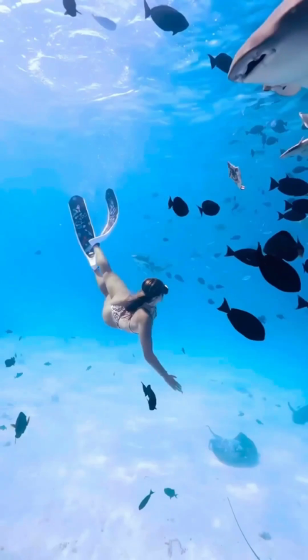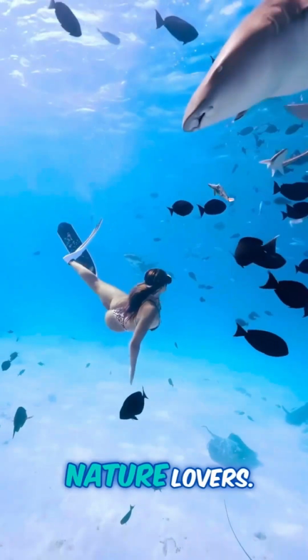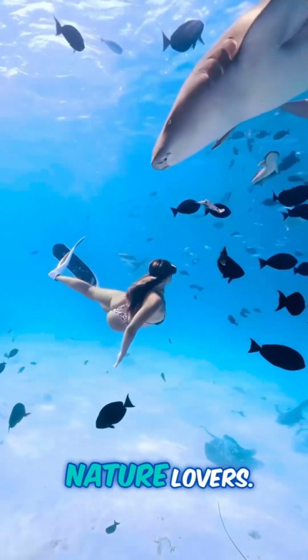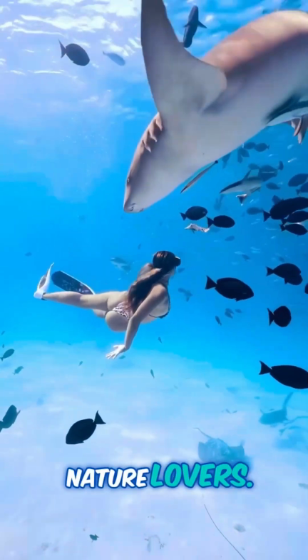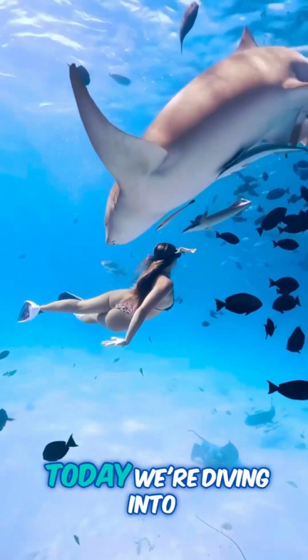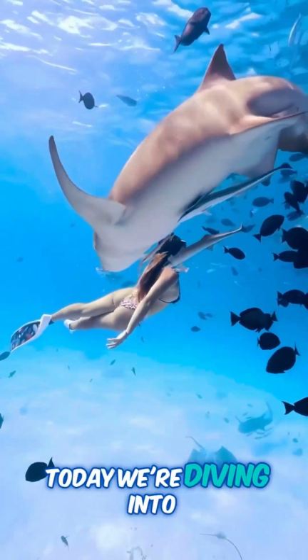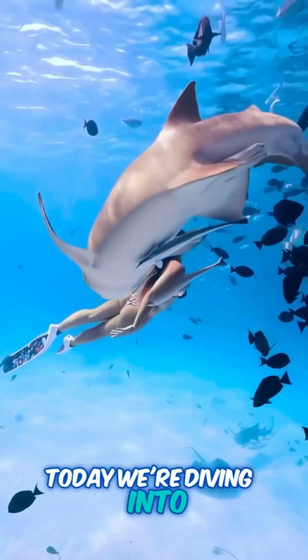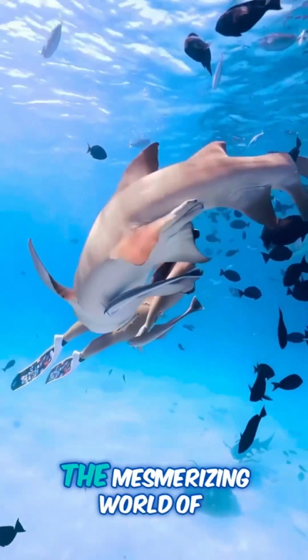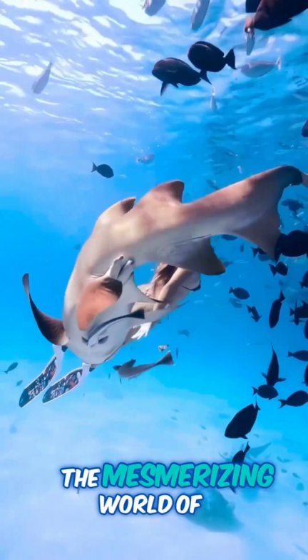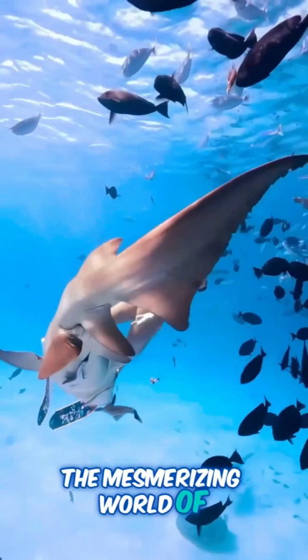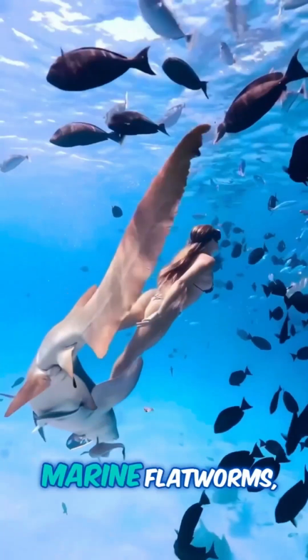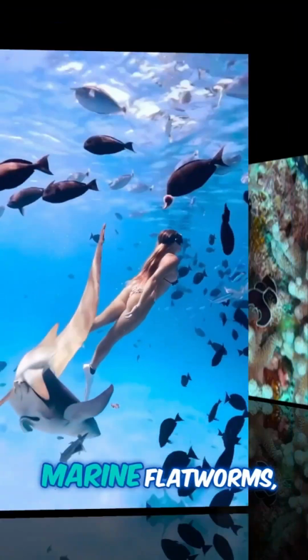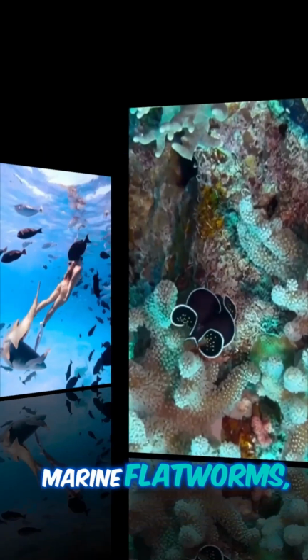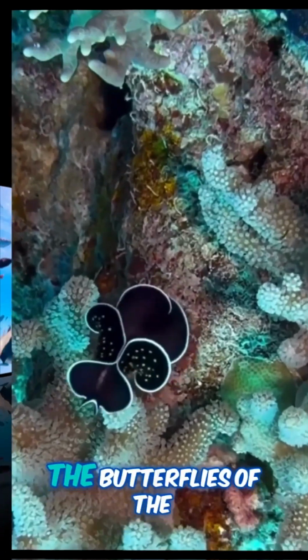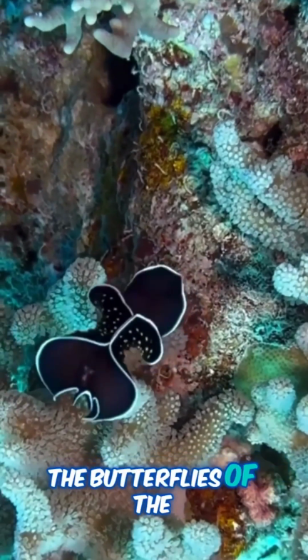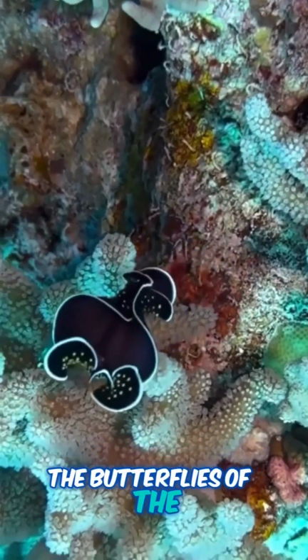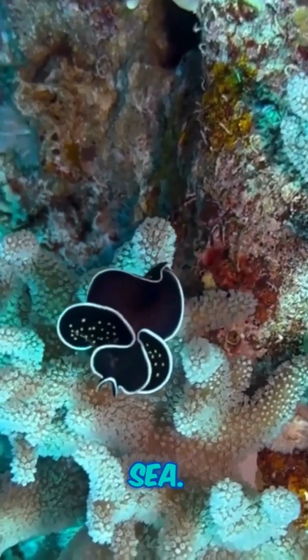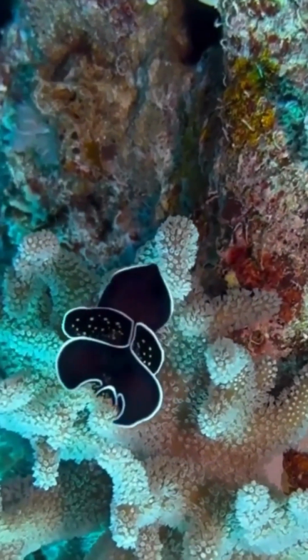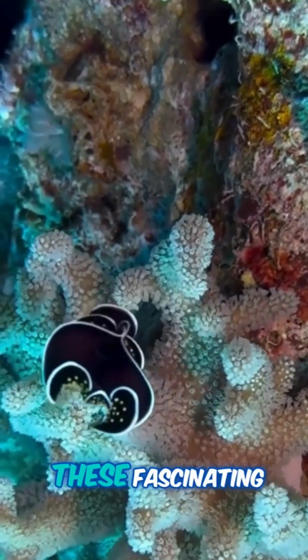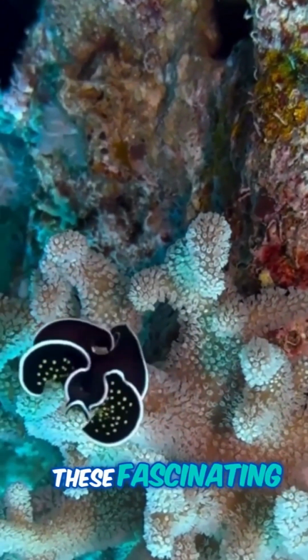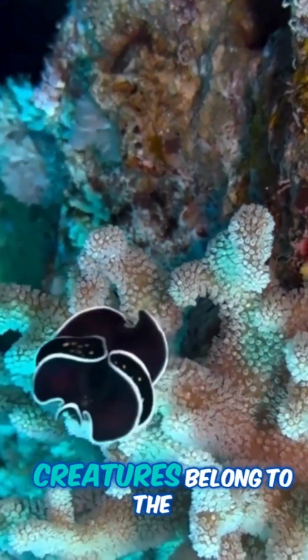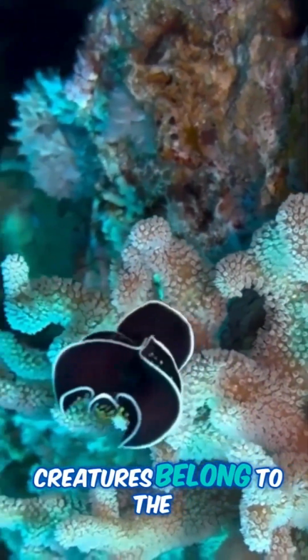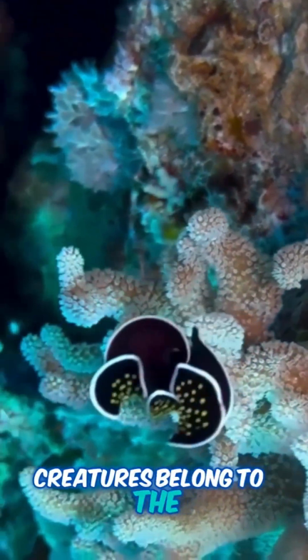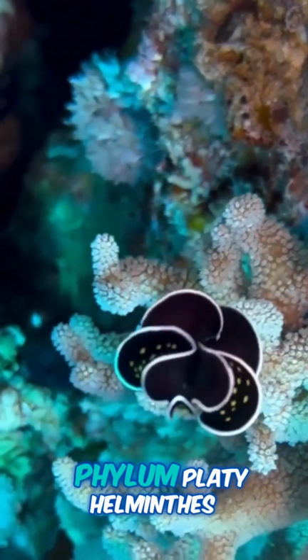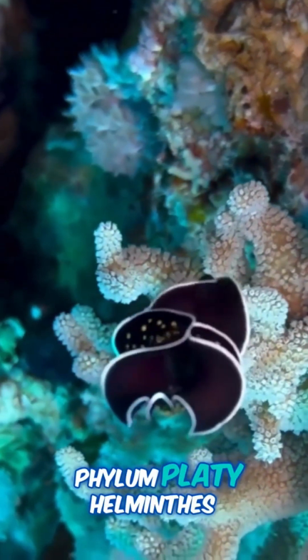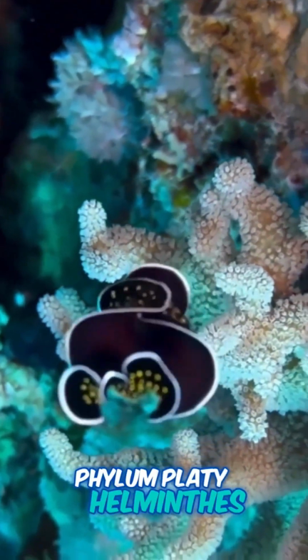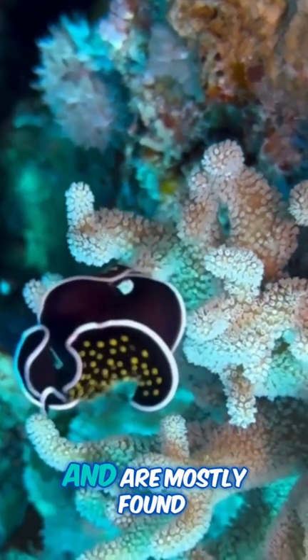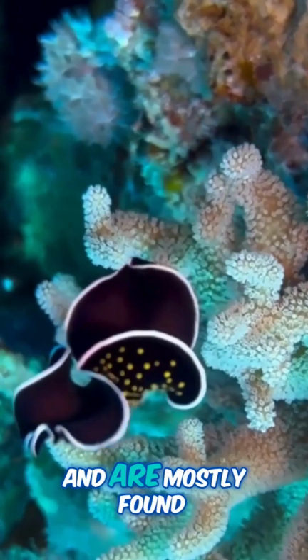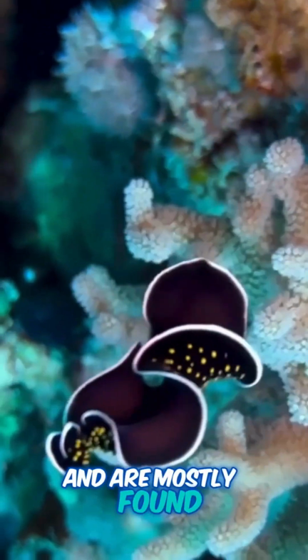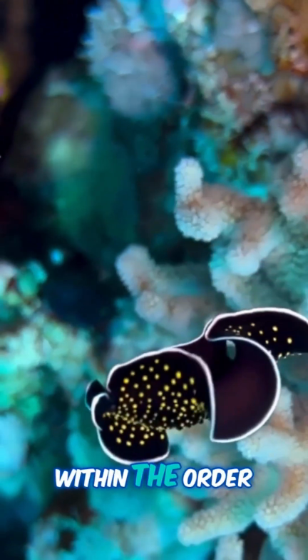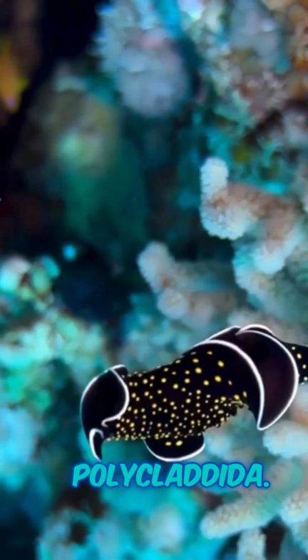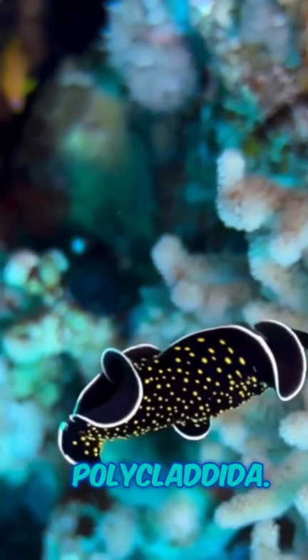Hey there, nature lovers. Today, we're diving into the mesmerizing world of marine flatworms, the butterflies of the sea. These fascinating creatures belong to the phylum Platyhelminthes and are mostly found within the order Polycladida.